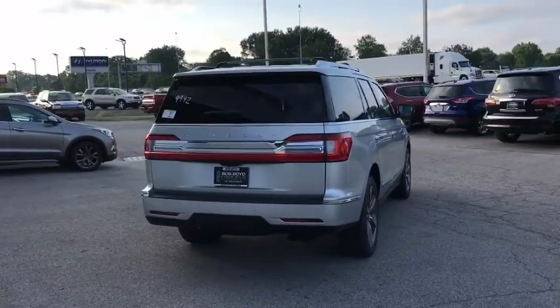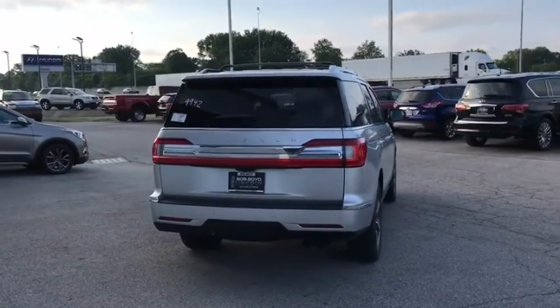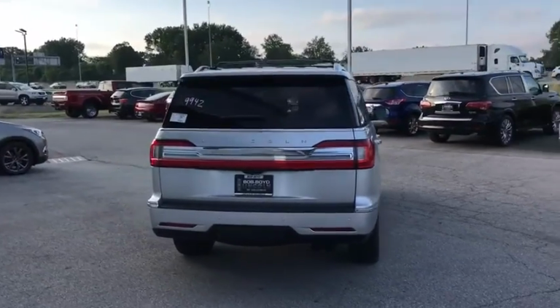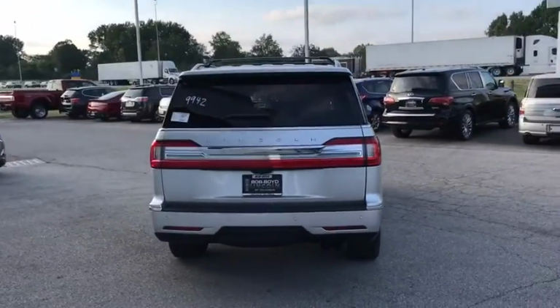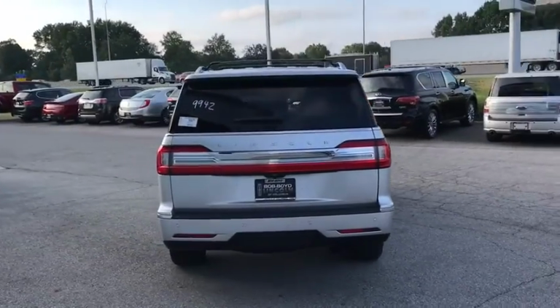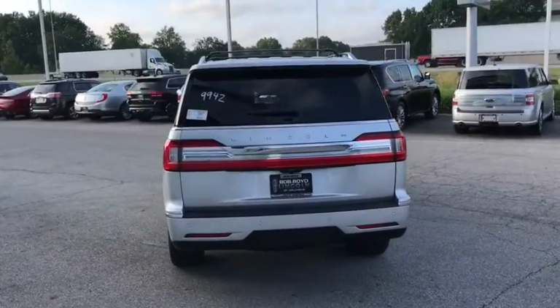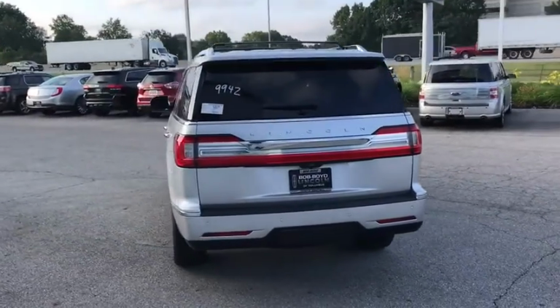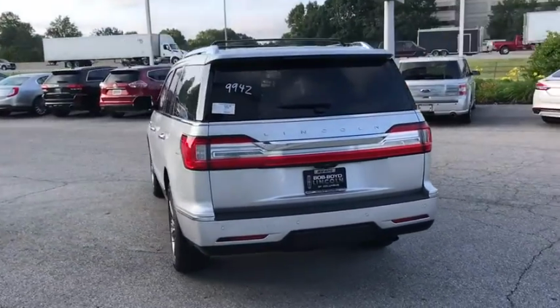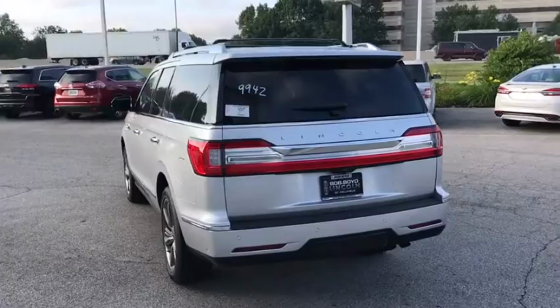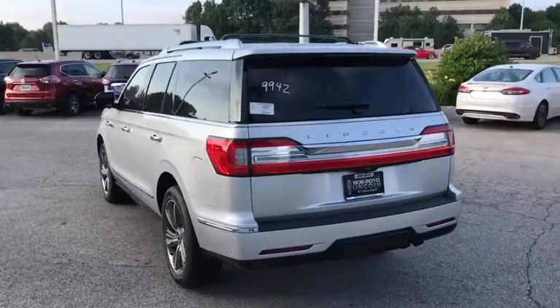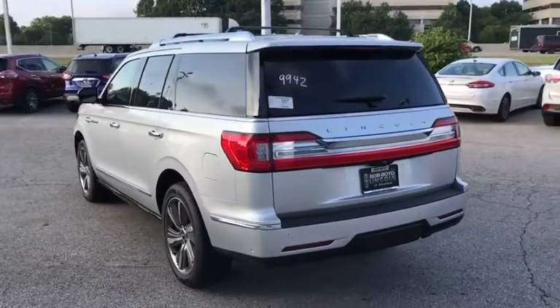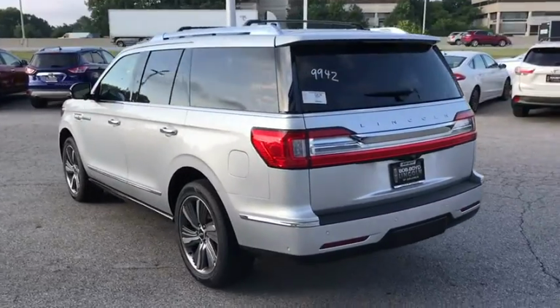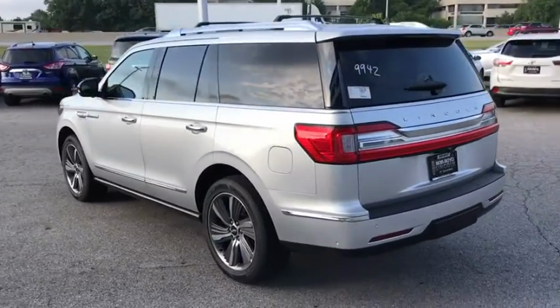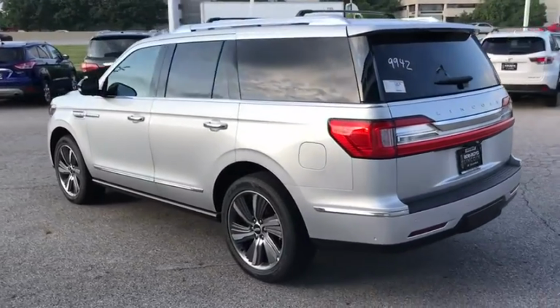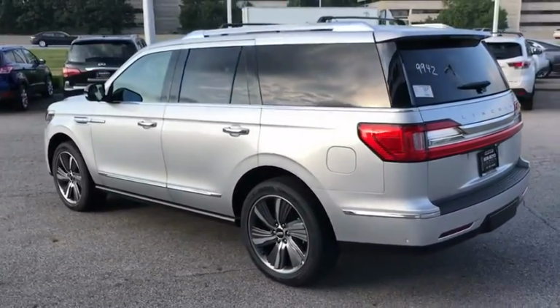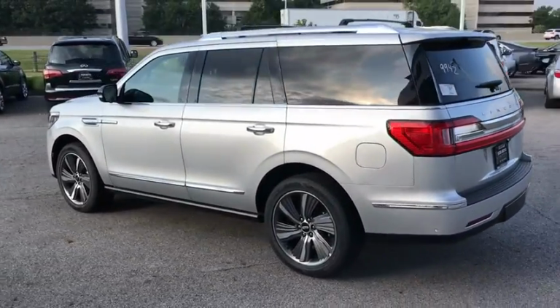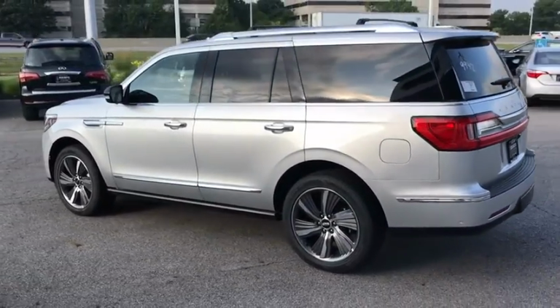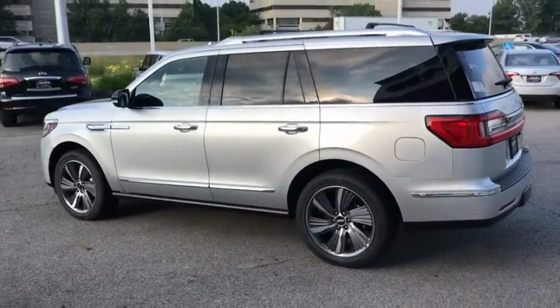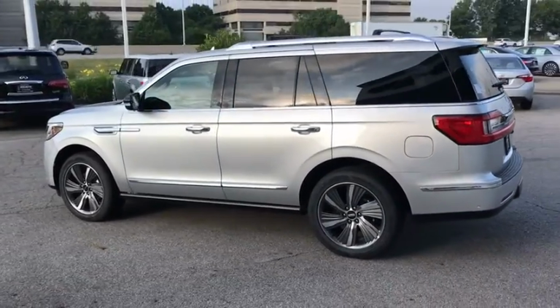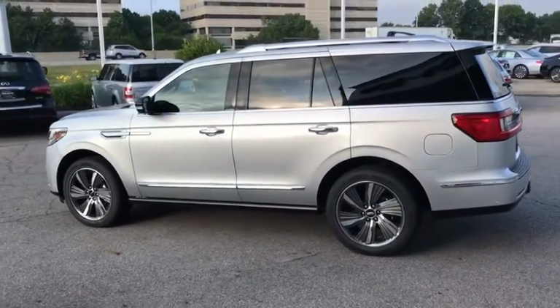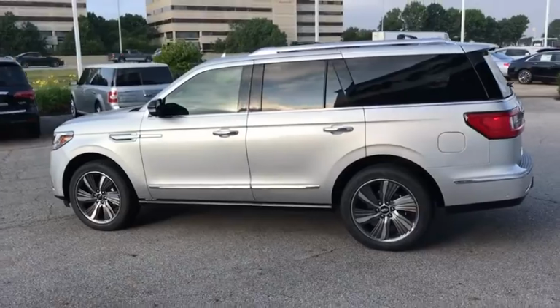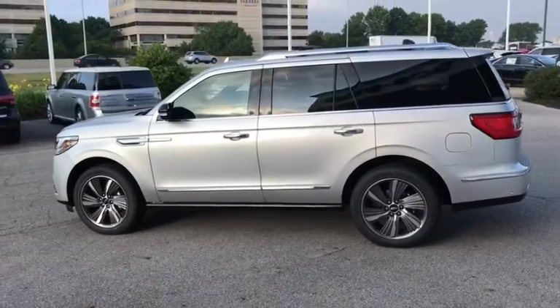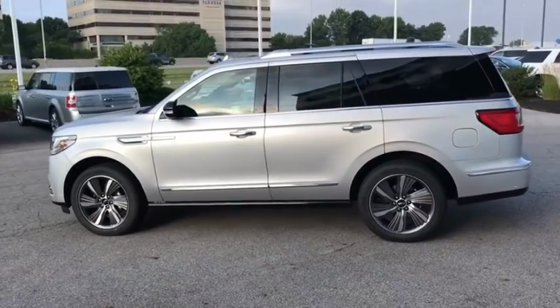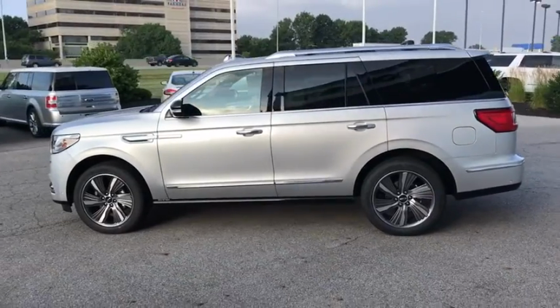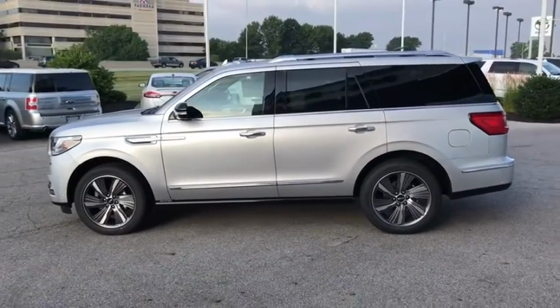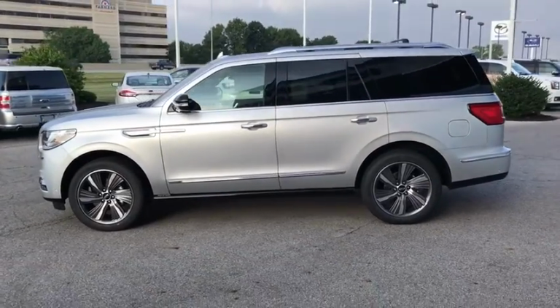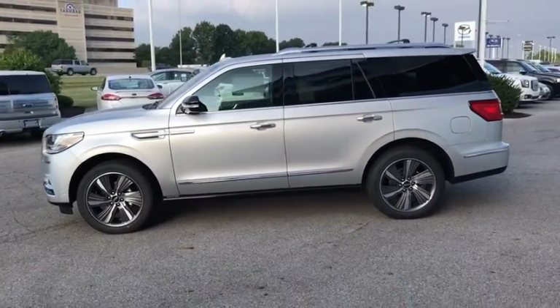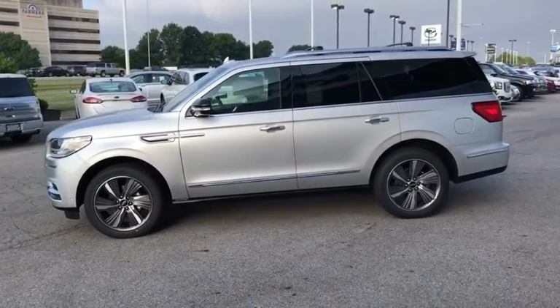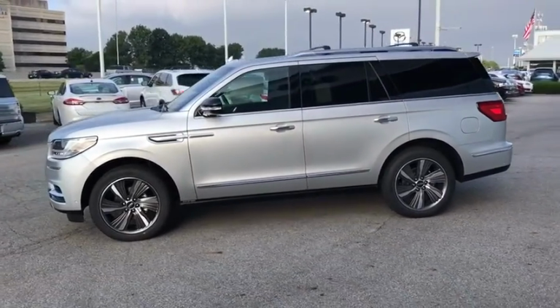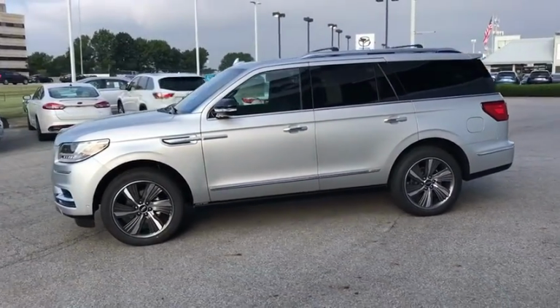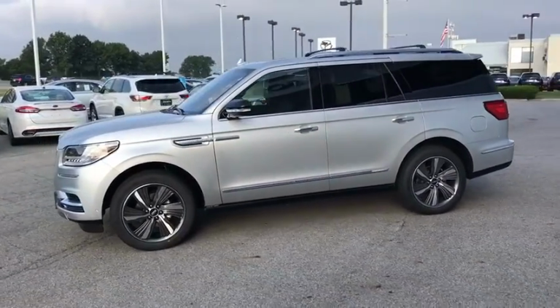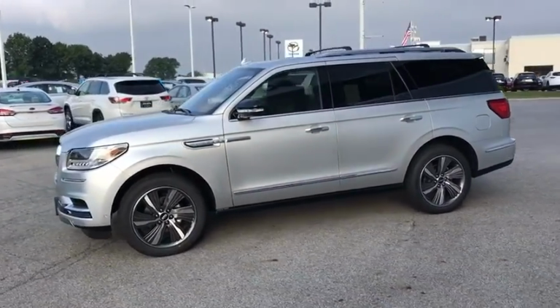Here are some of this vehicle's great options: backup camera, power liftgate, anti-lock braking system, power passenger seat, remote engine start, lane departure warning, steering wheel audio controls, stability control.